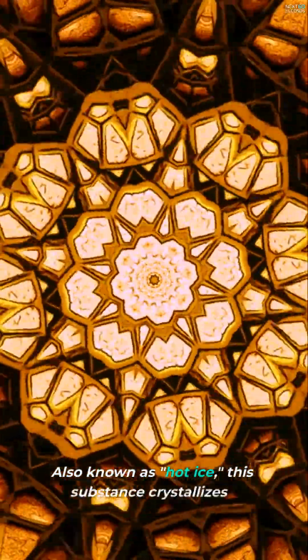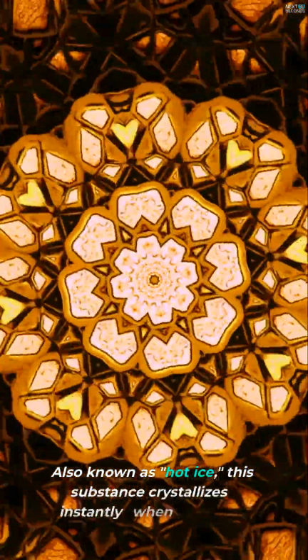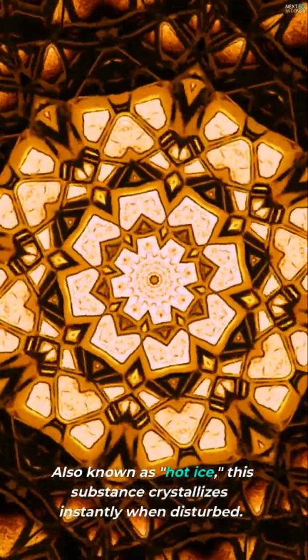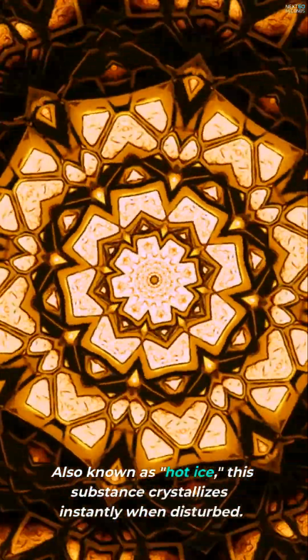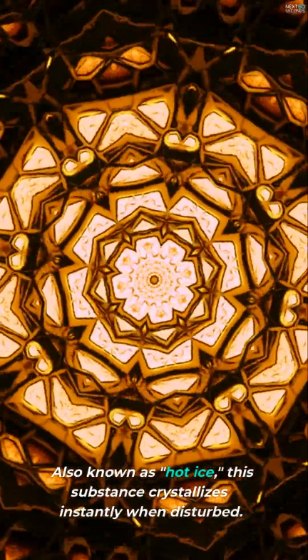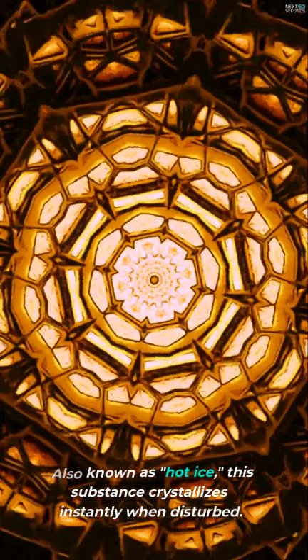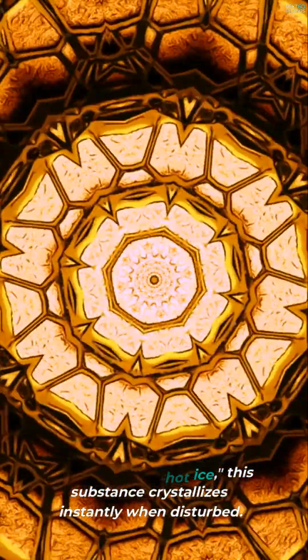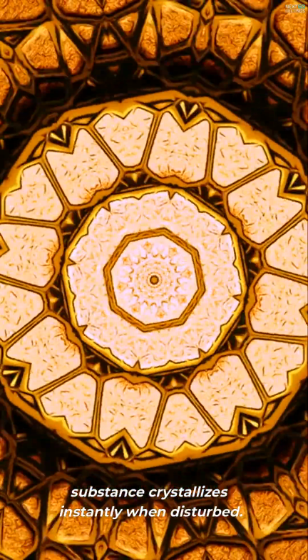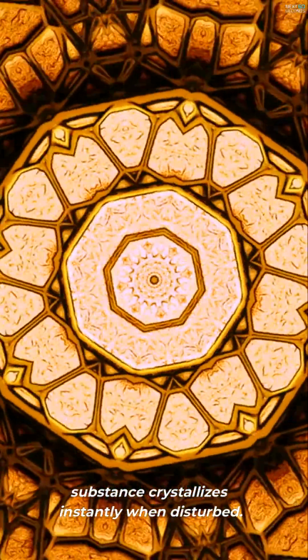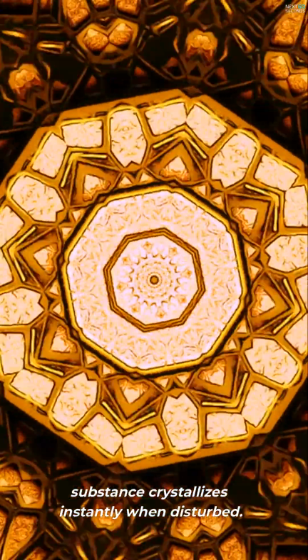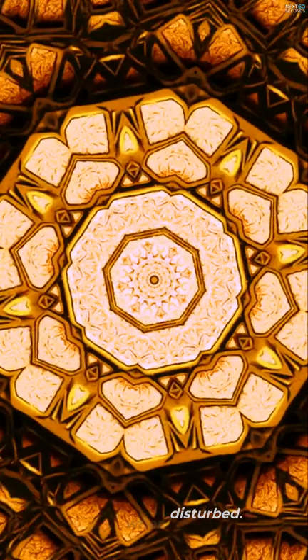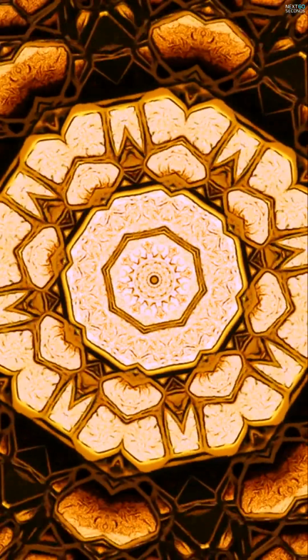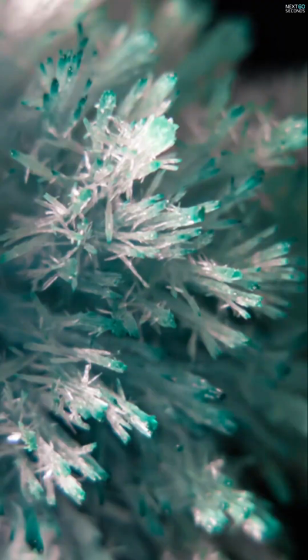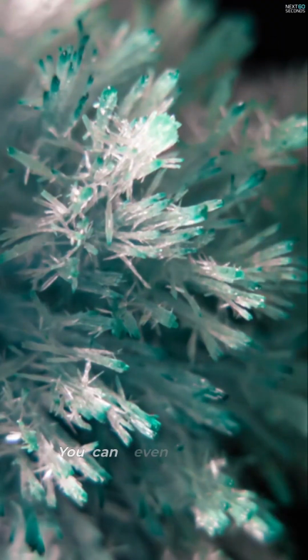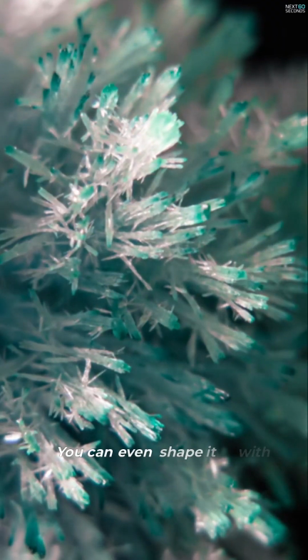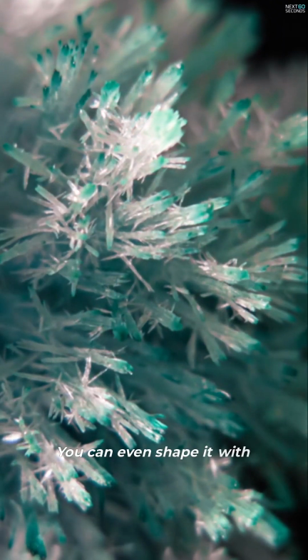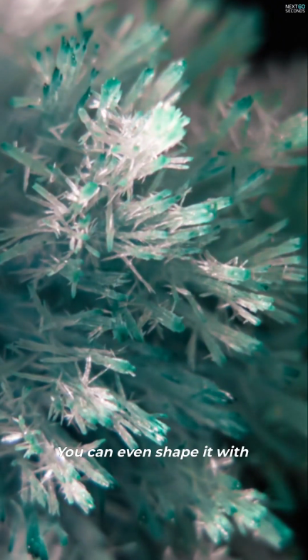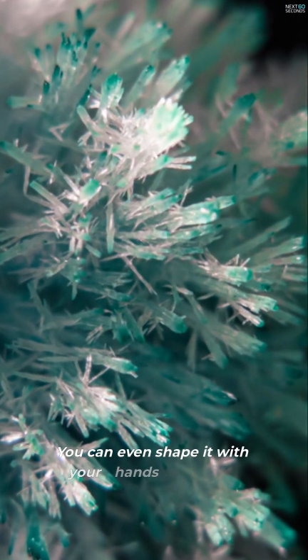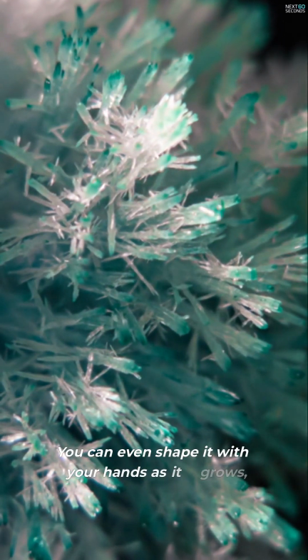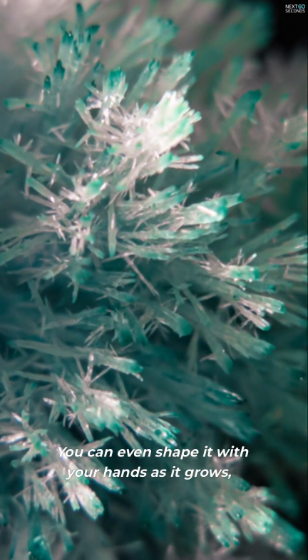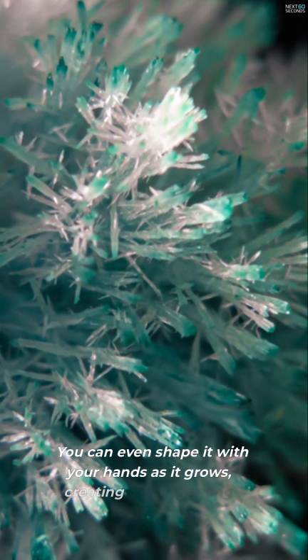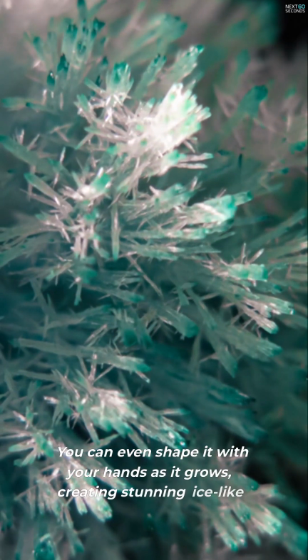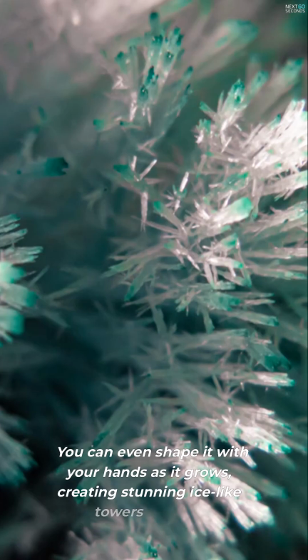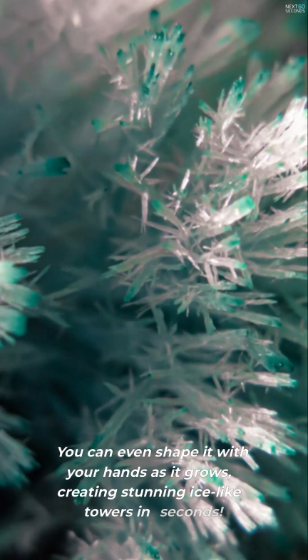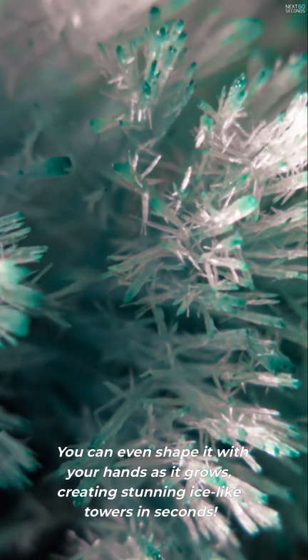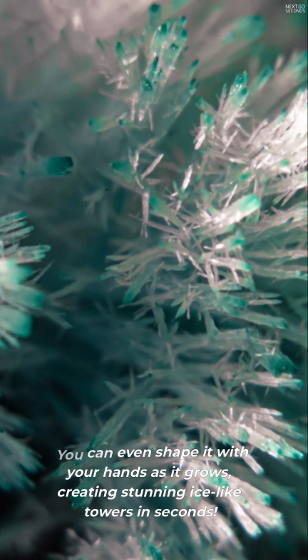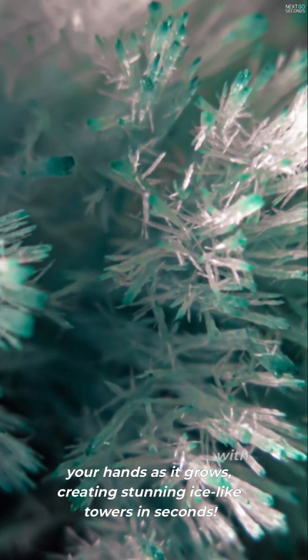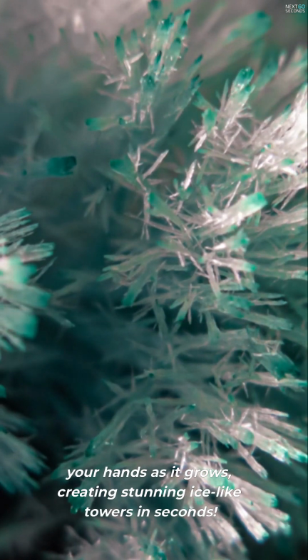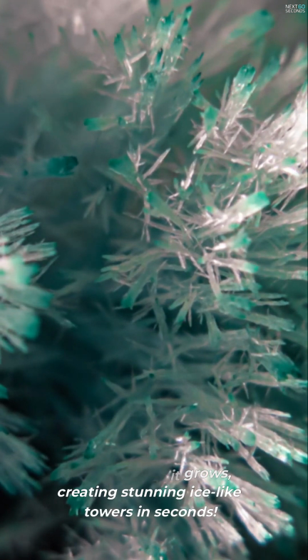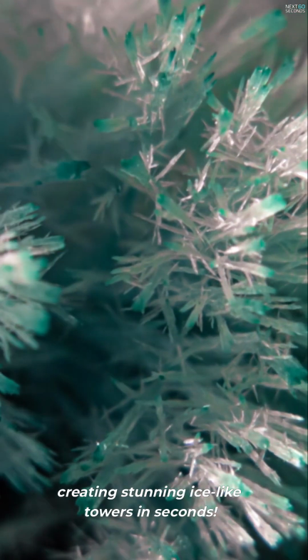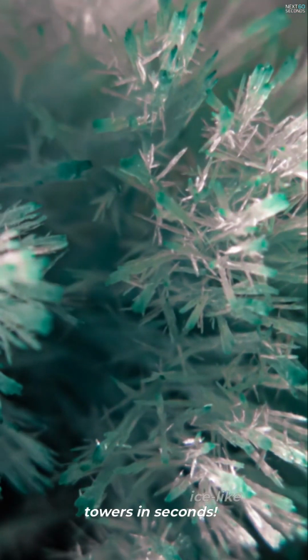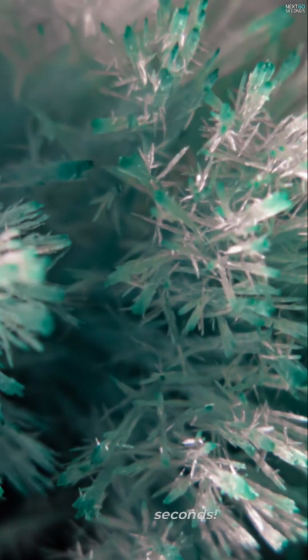This substance crystallizes instantly when disturbed. You can even shape it with your hands as it grows, creating stunning ice-like towers in seconds.